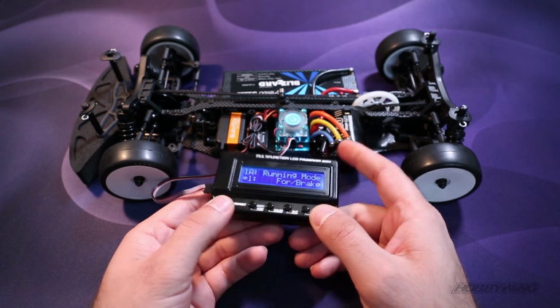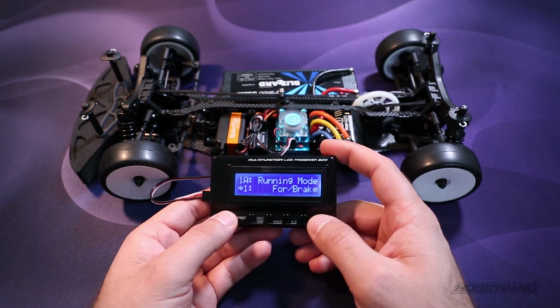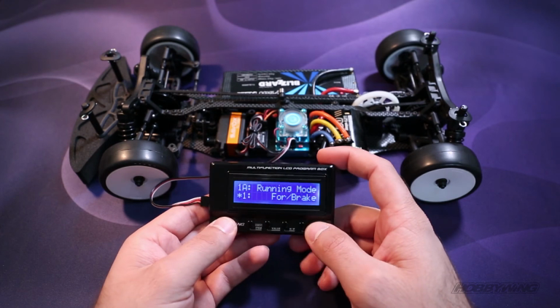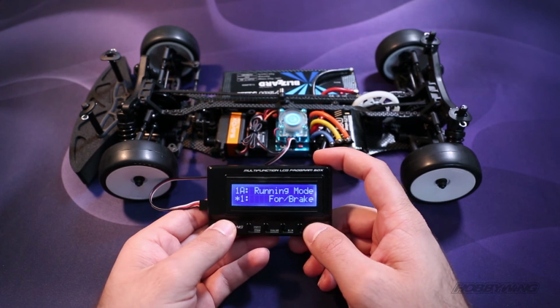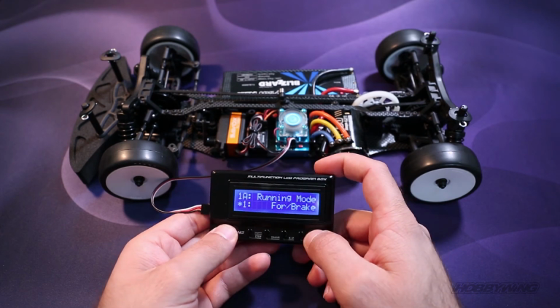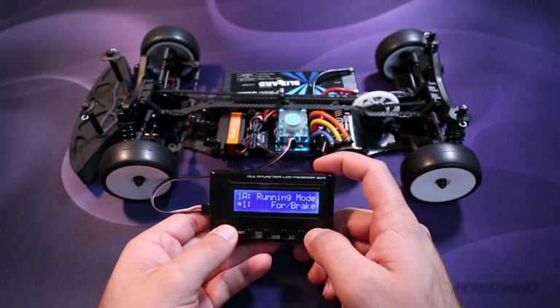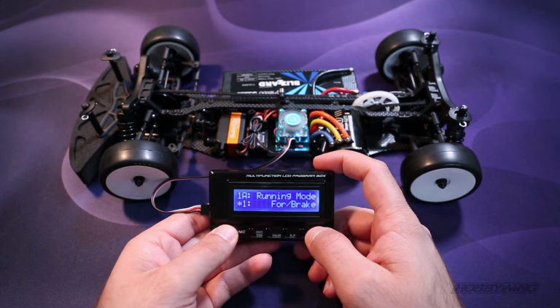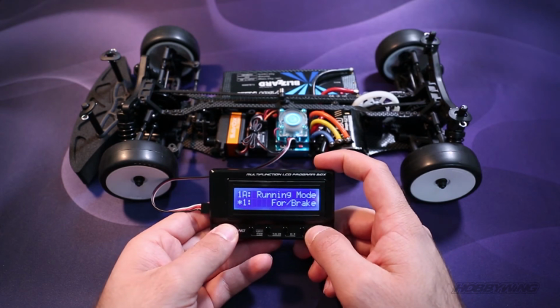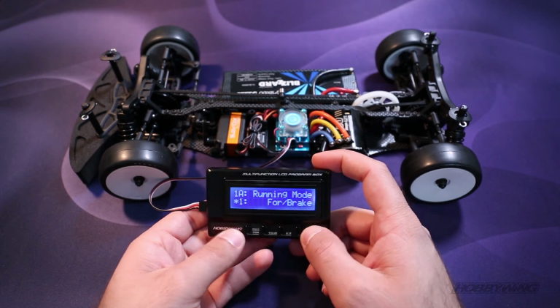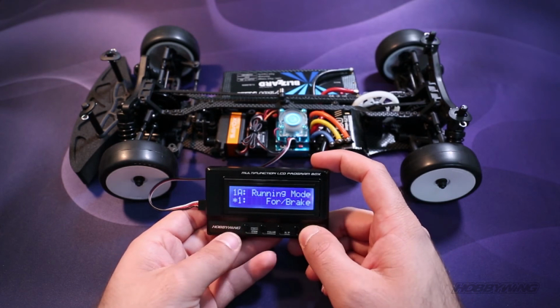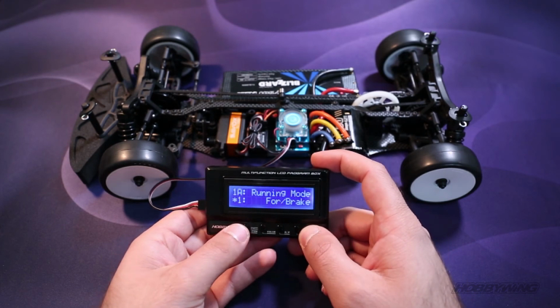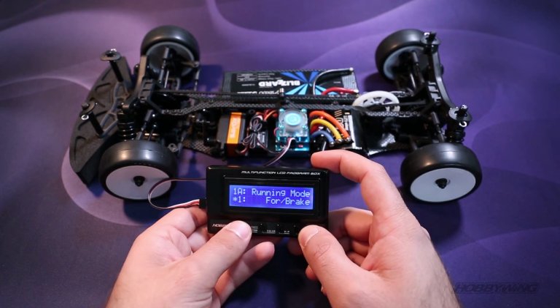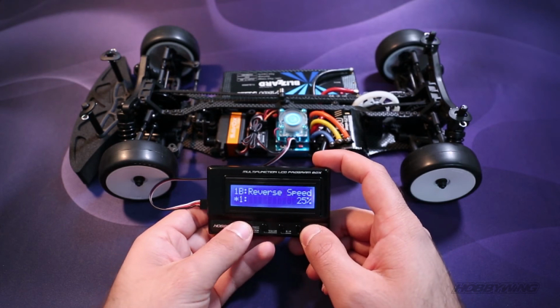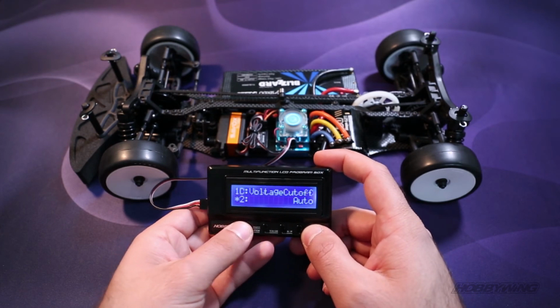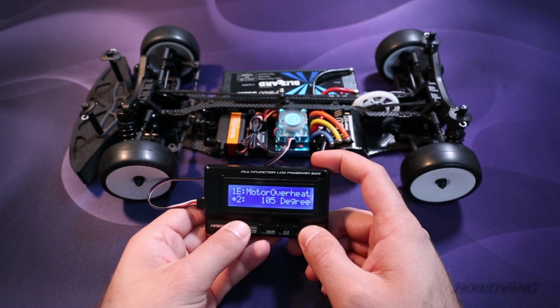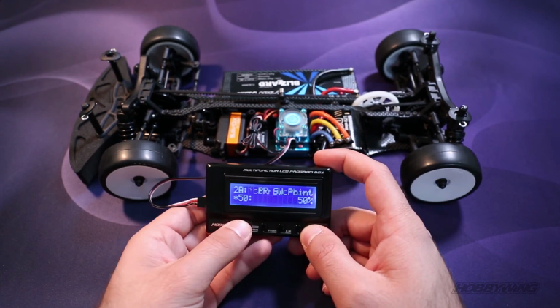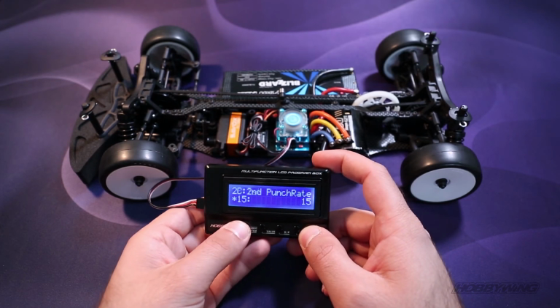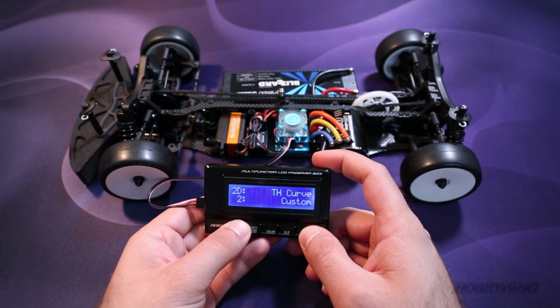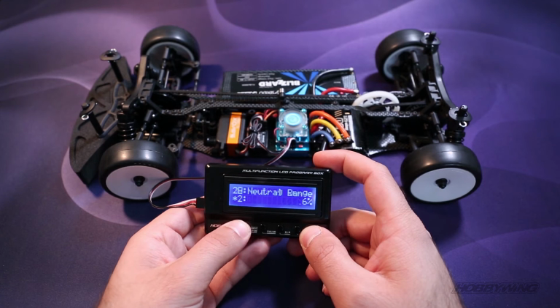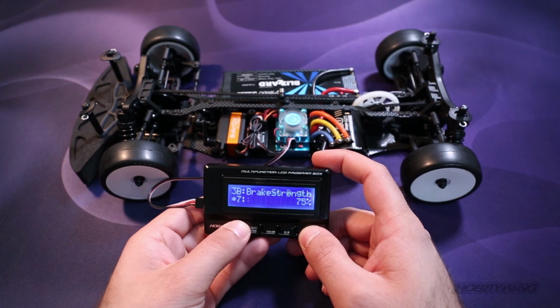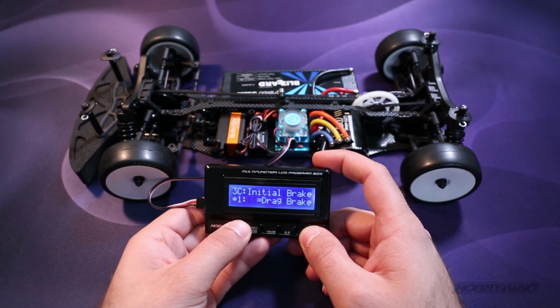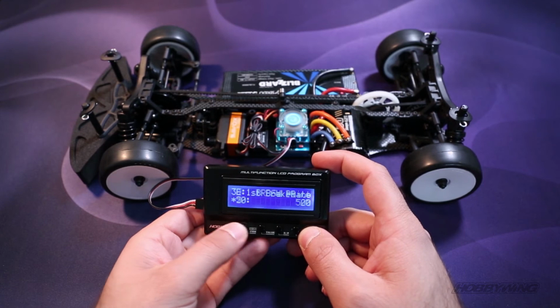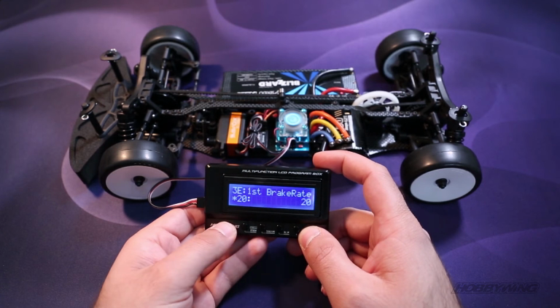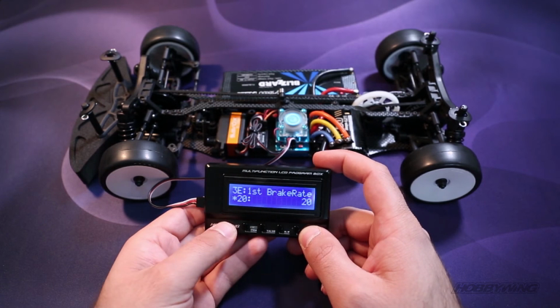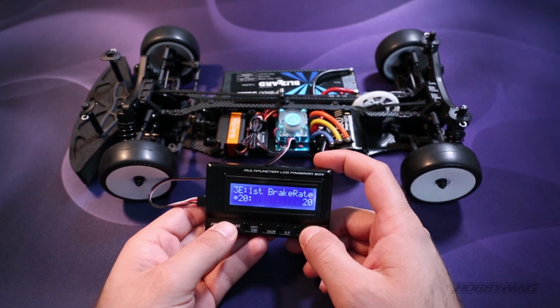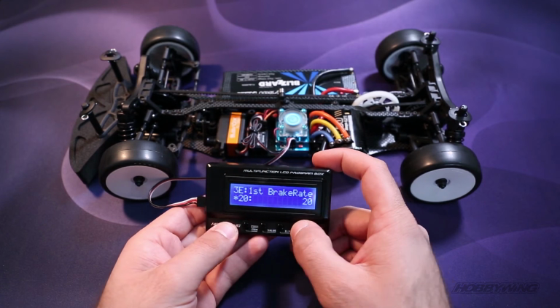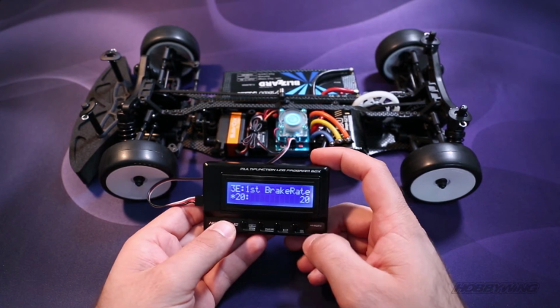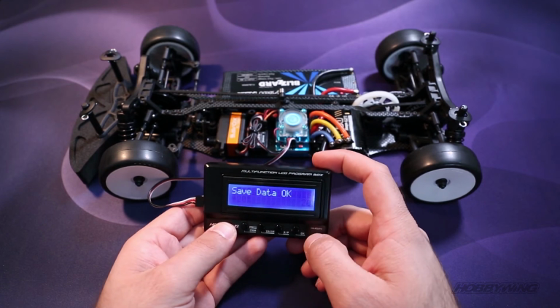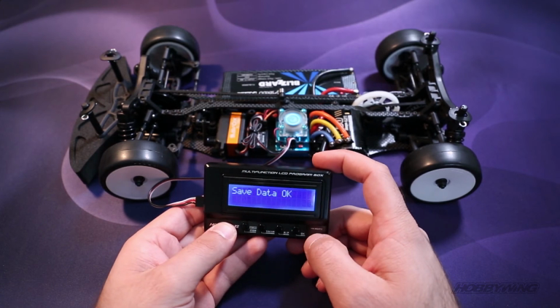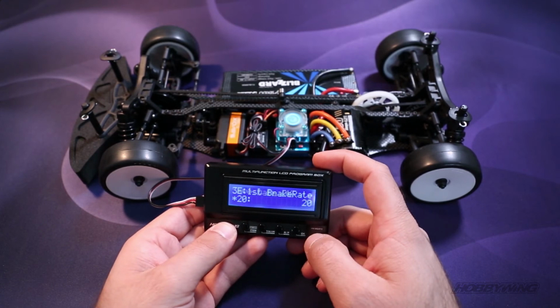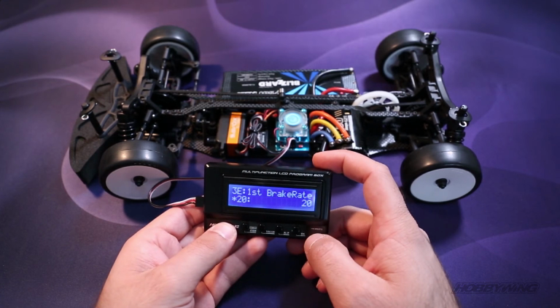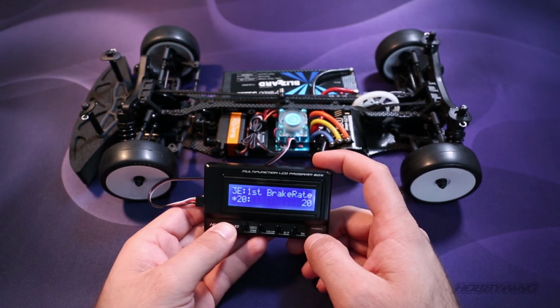From there, you're connected to your ESC. You can change each program value as you please. When you're done, just hit OK and it'll save all the data.